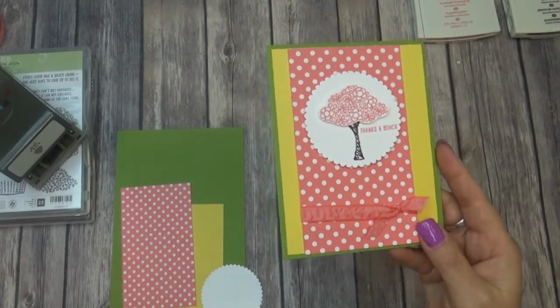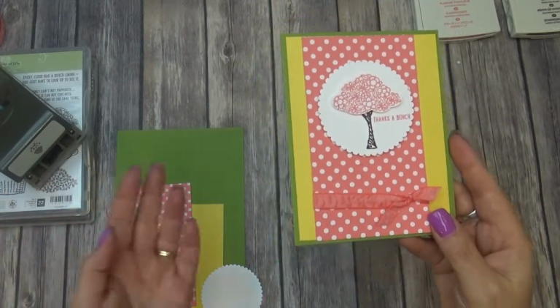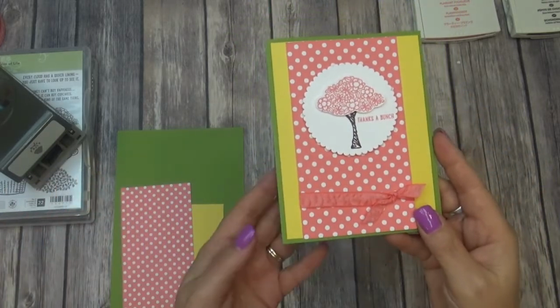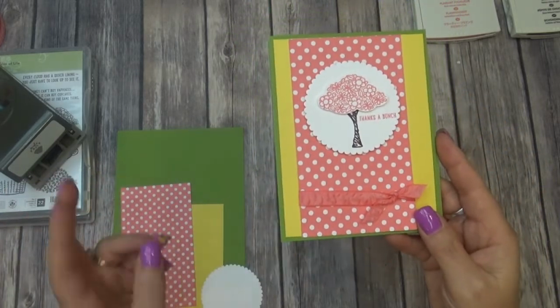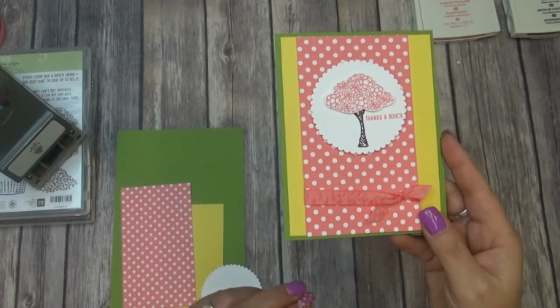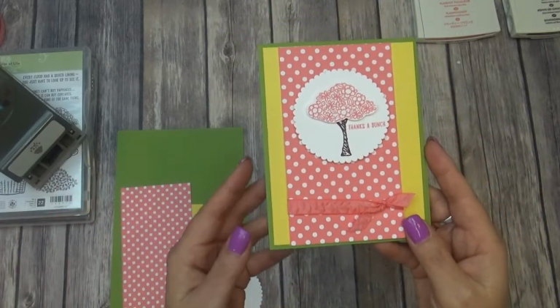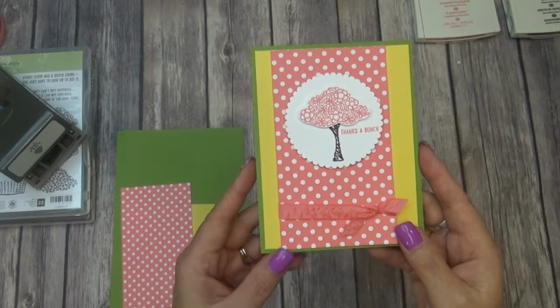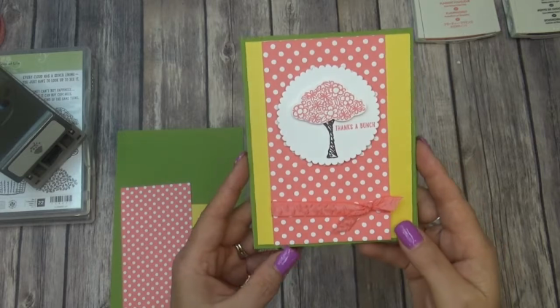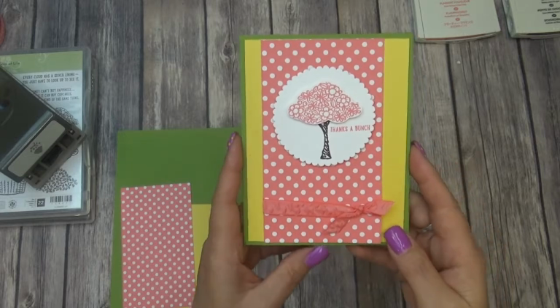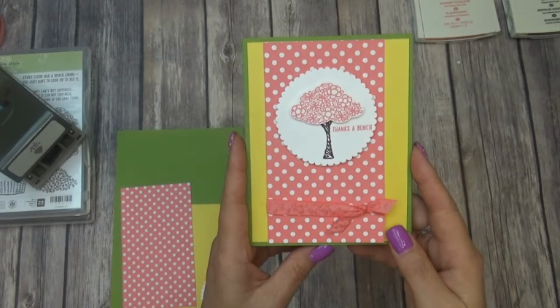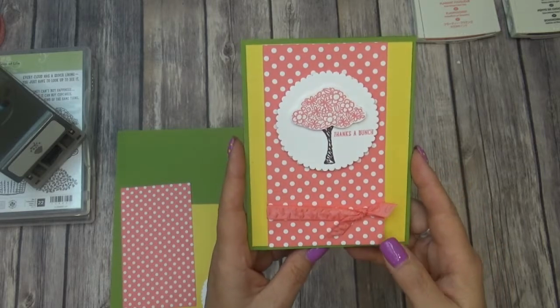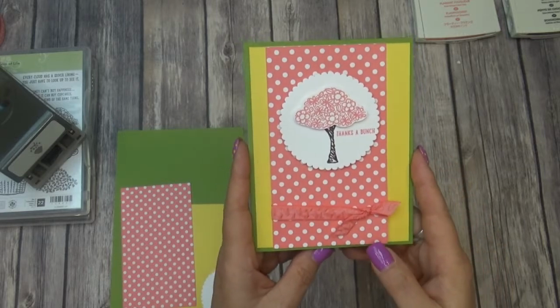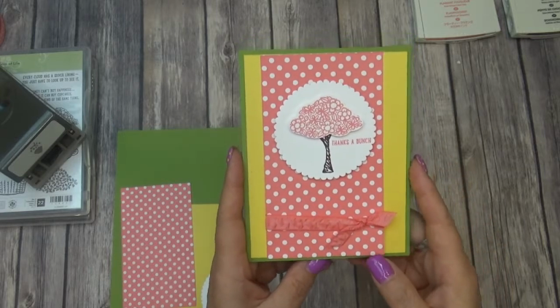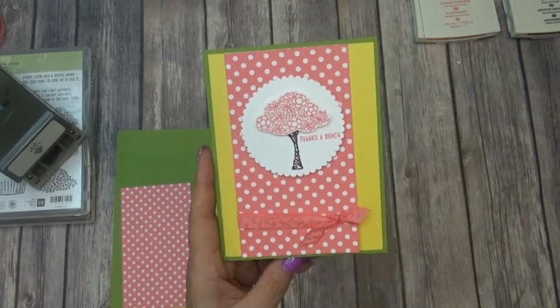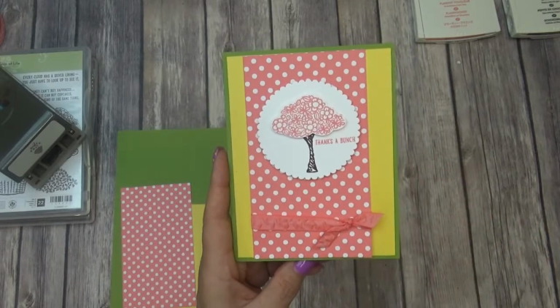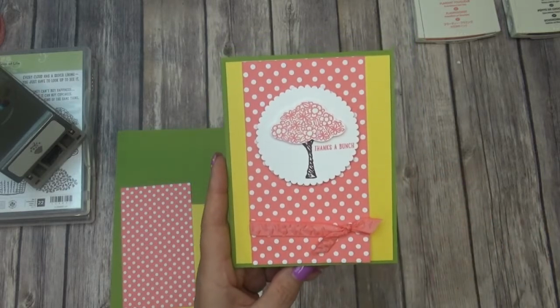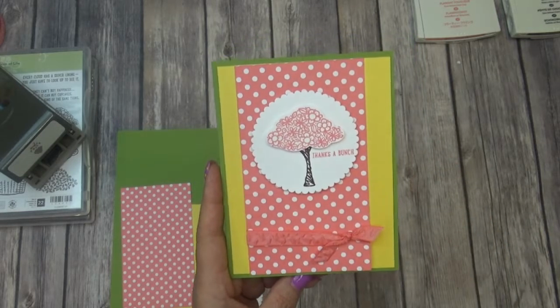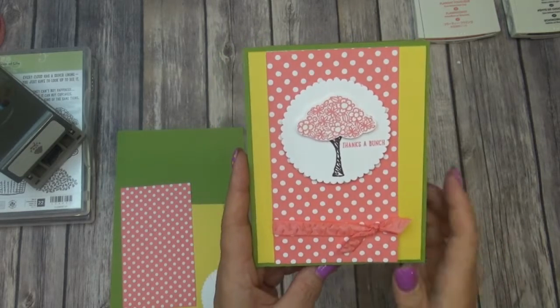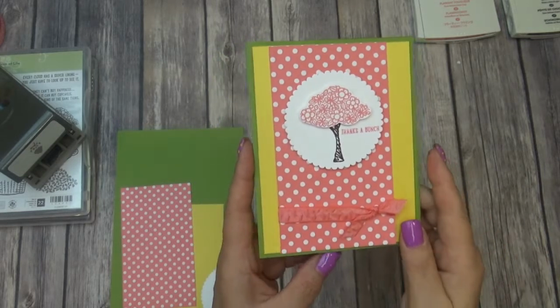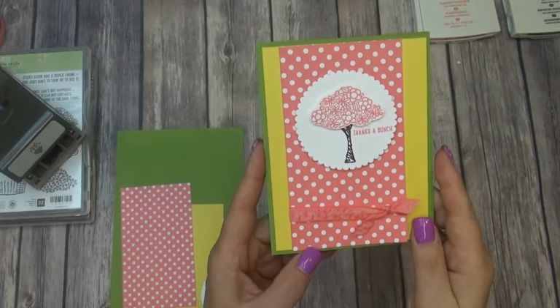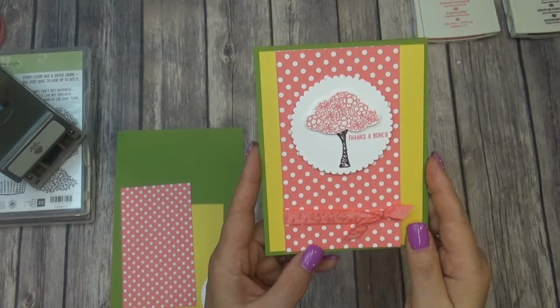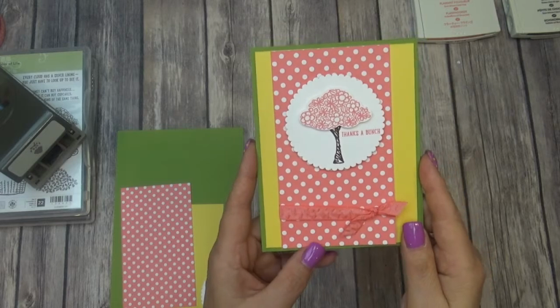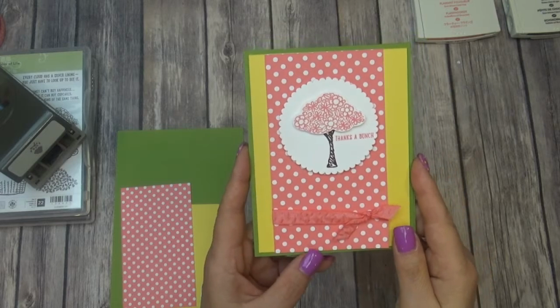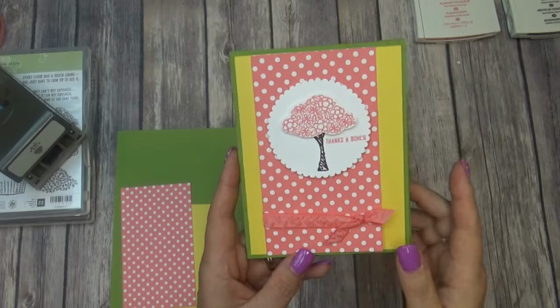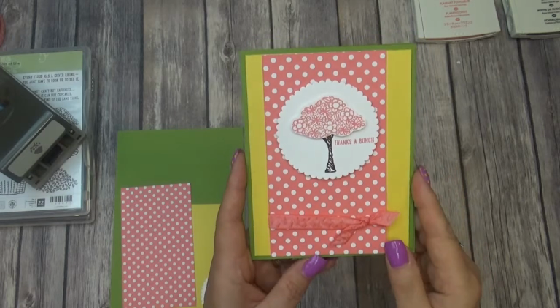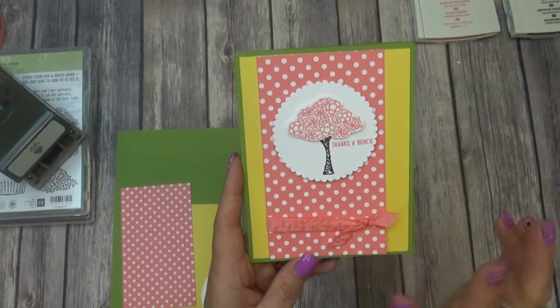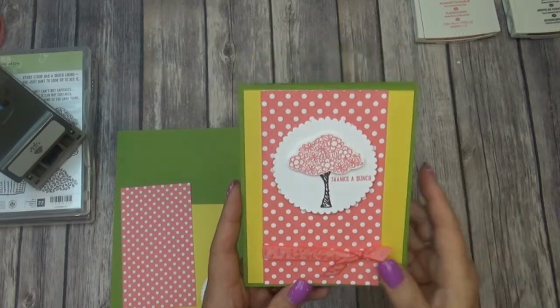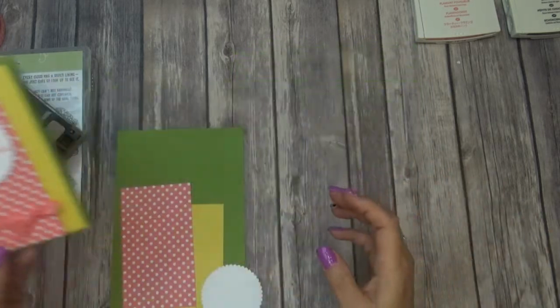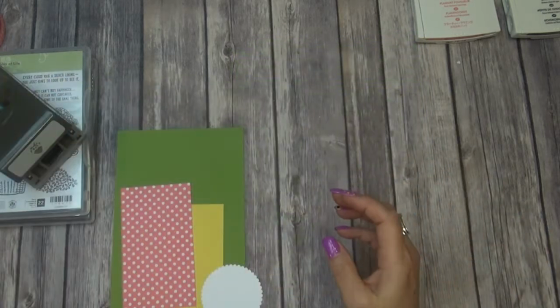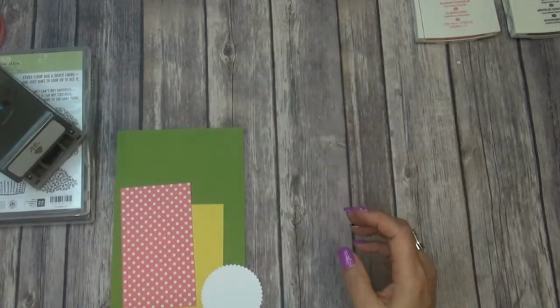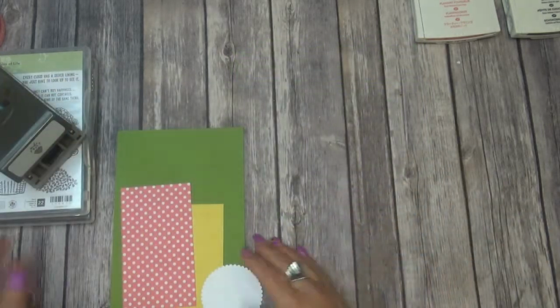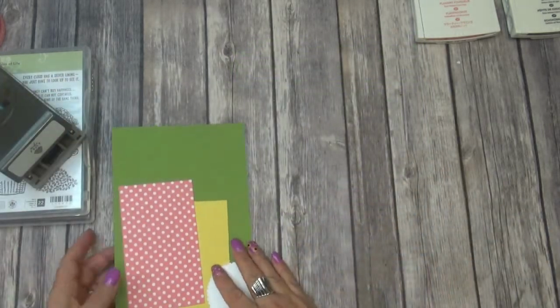I'll have other videos with card two and card three coming up, so you can visit my blog at bobbiestamps.blogspot.com and I'll have all the details on there. So we'll just go ahead and get started making this card.